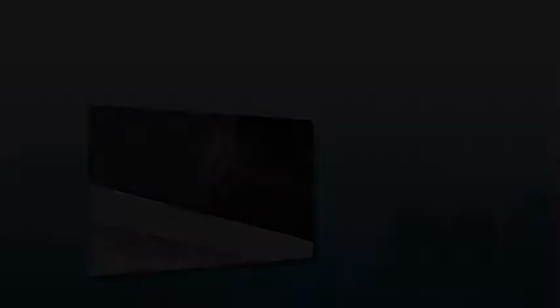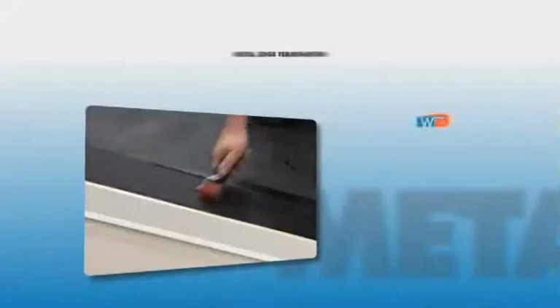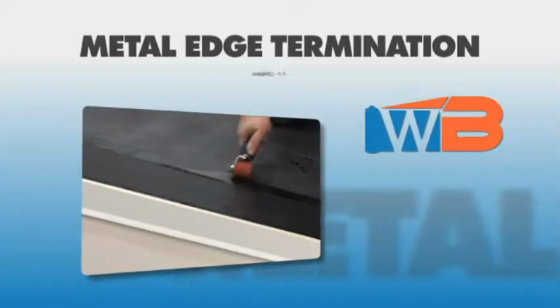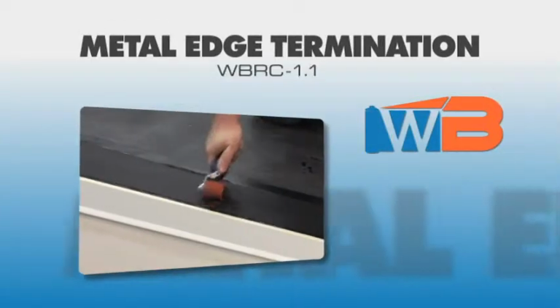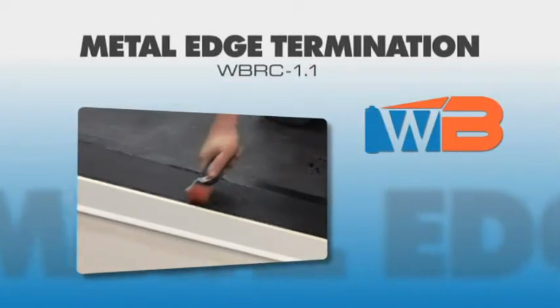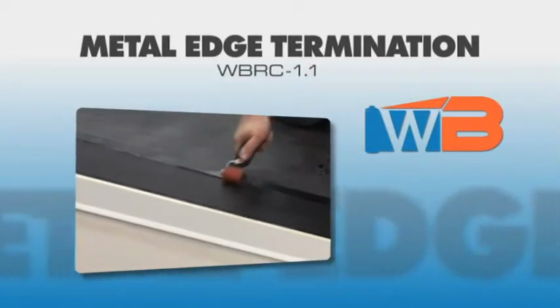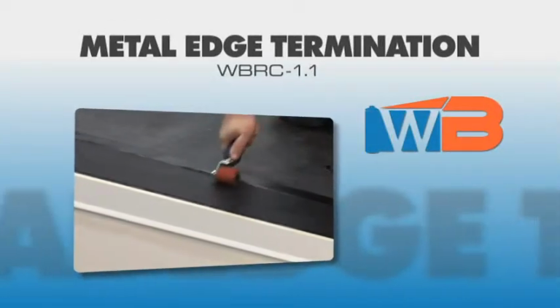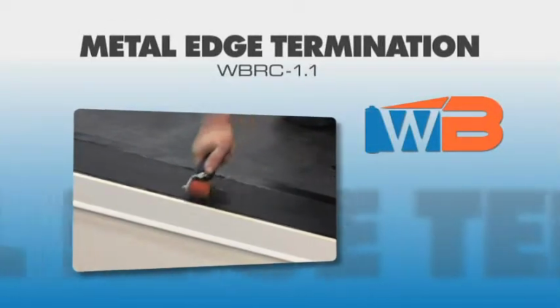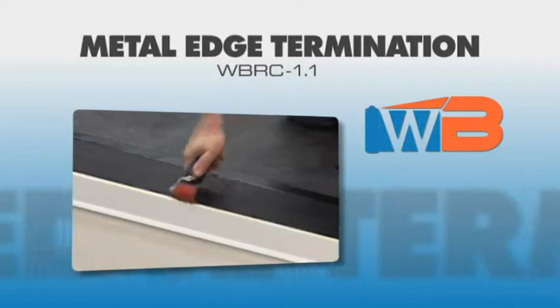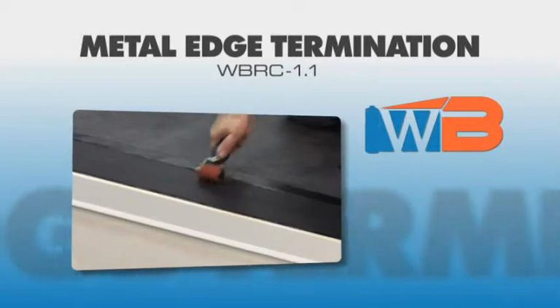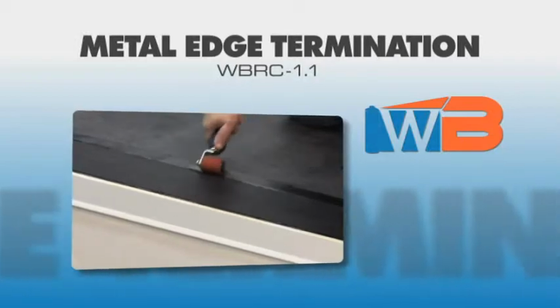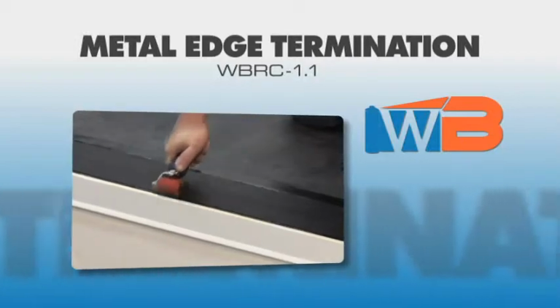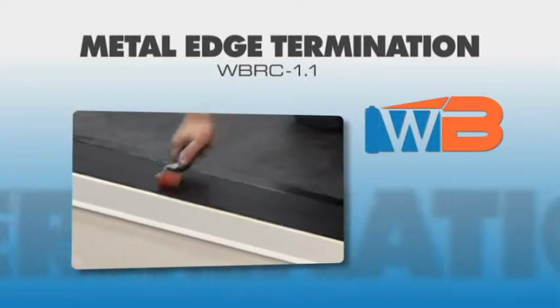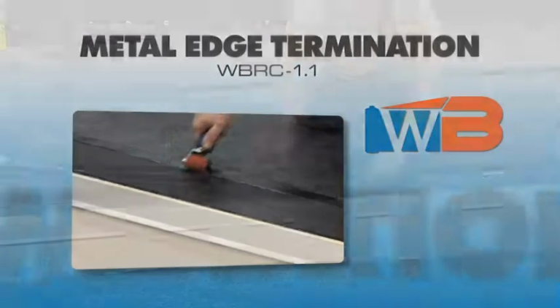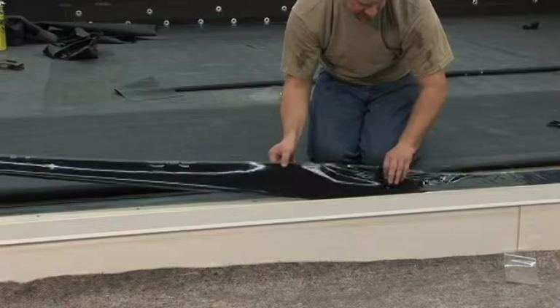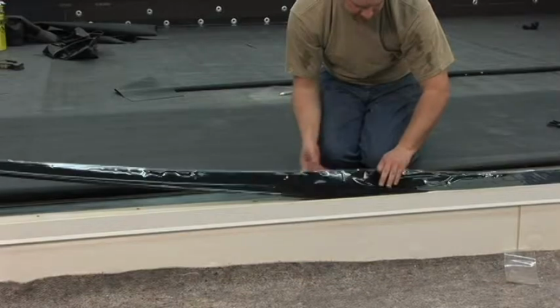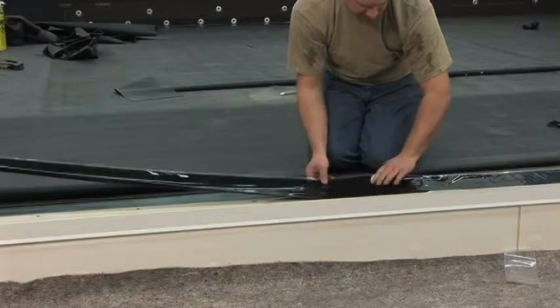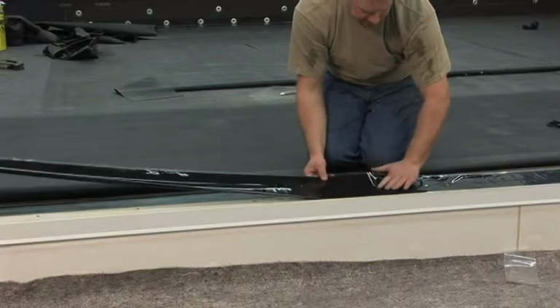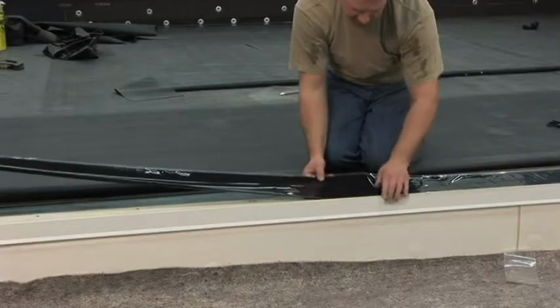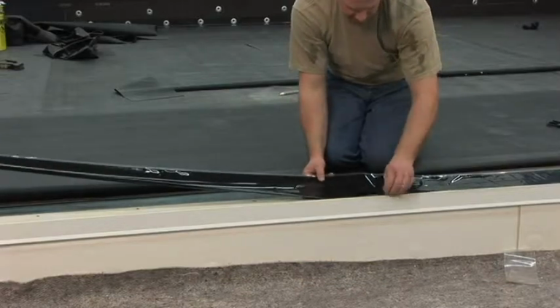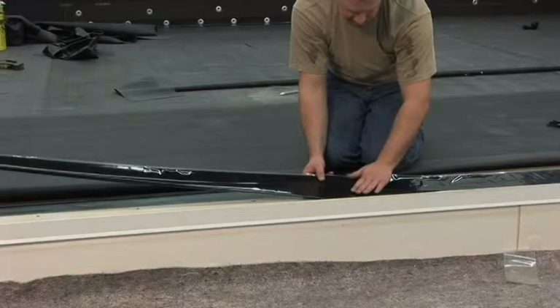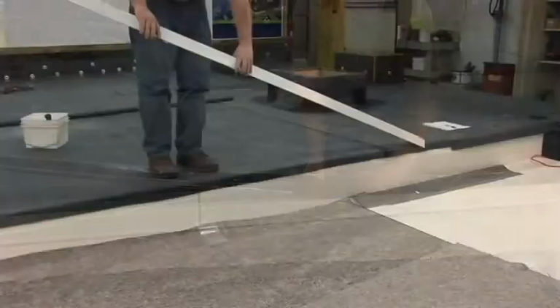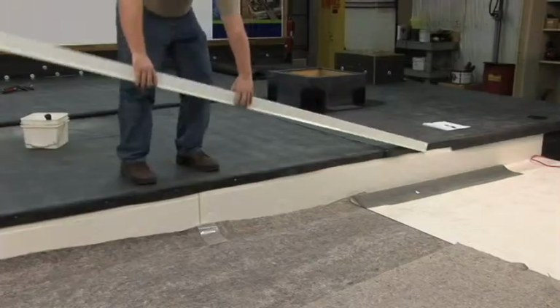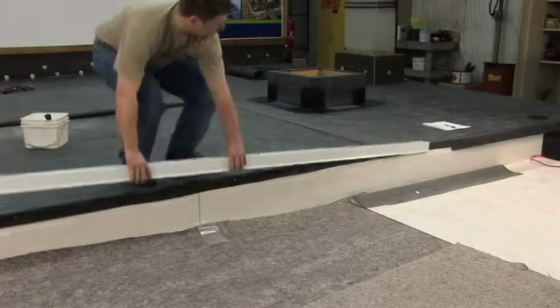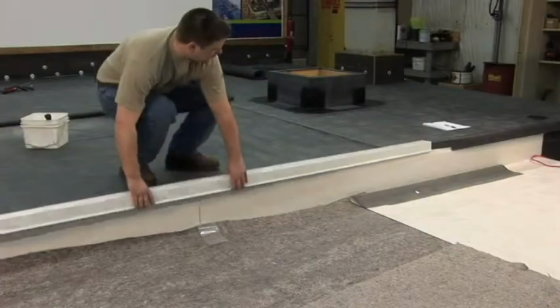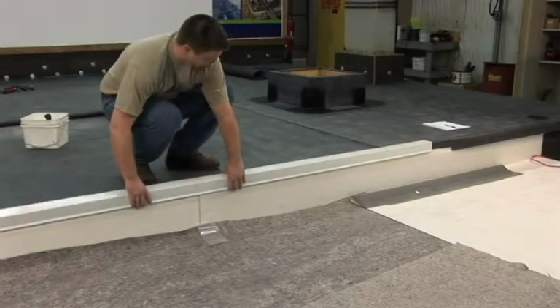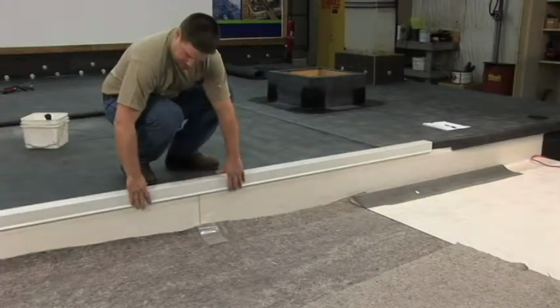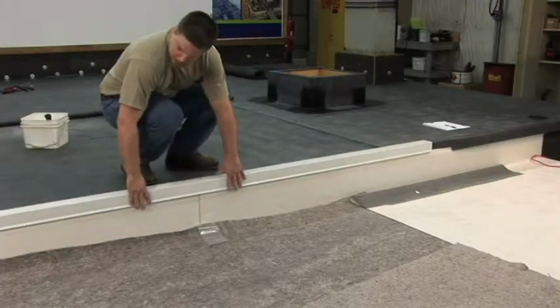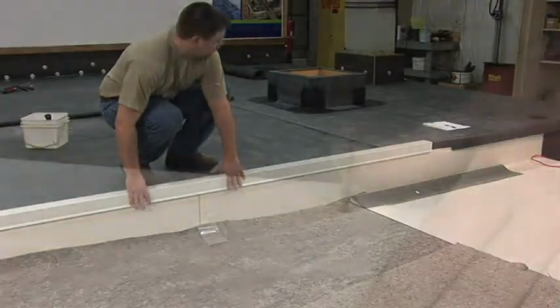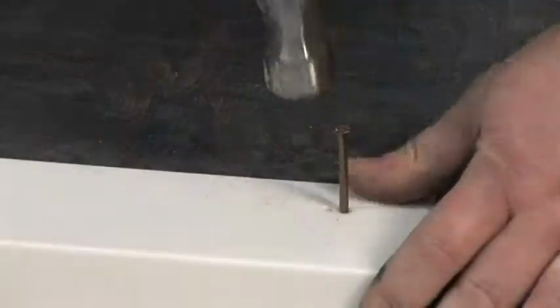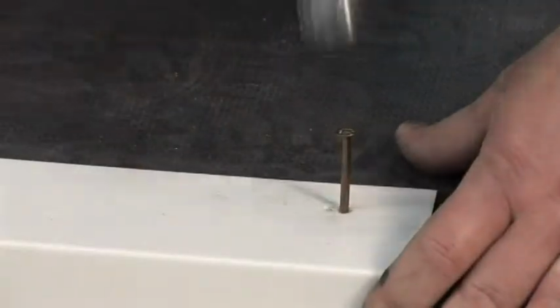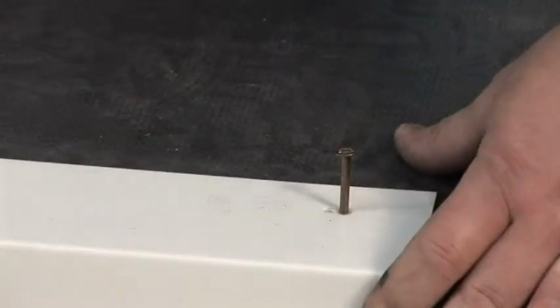Metal Edge Termination WBRC 1.1. The following termination option utilizes Weatherbond Peel & Stick Cover Strip and can be used on adhered and mechanically attached systems.